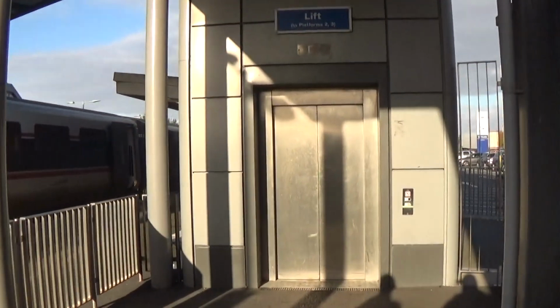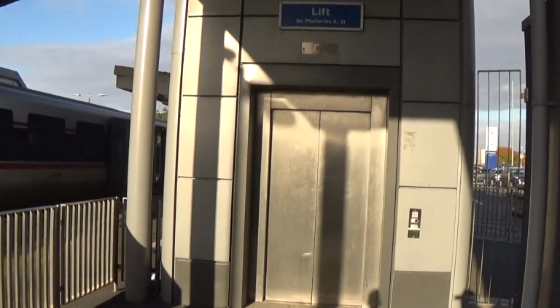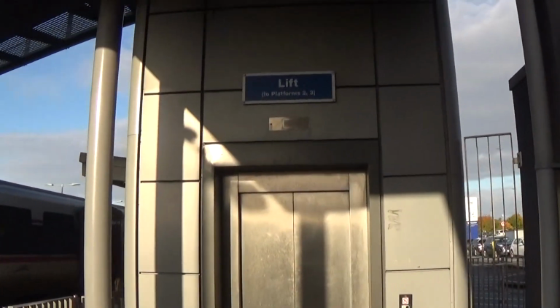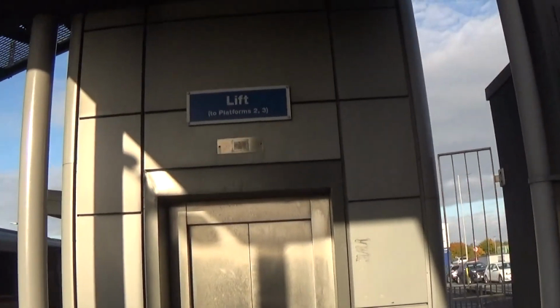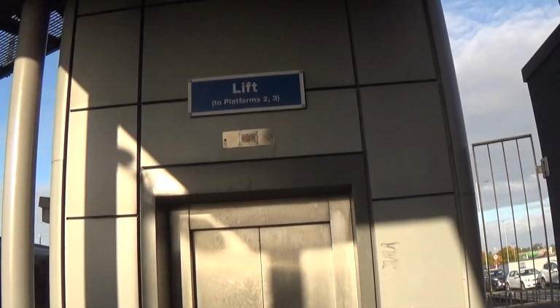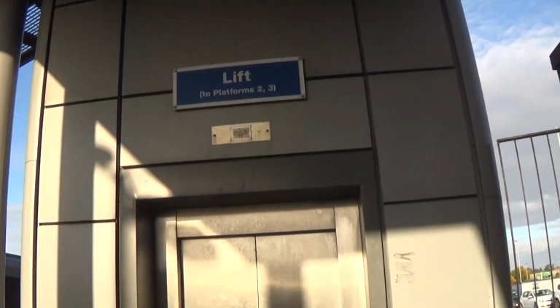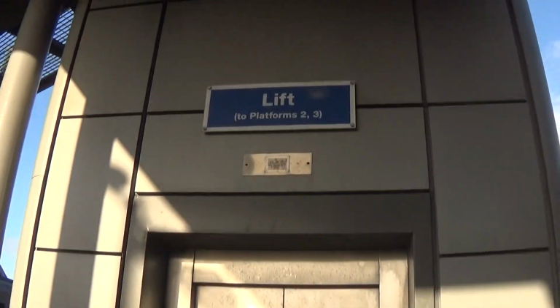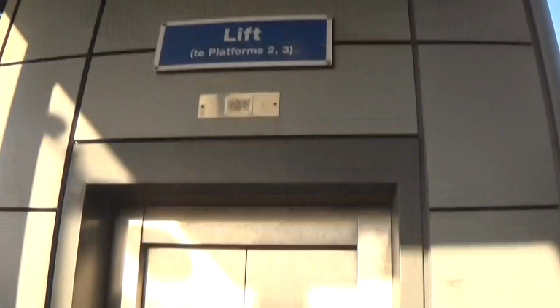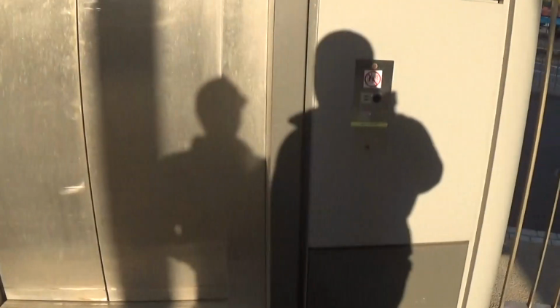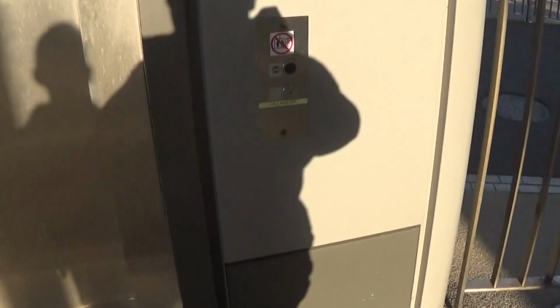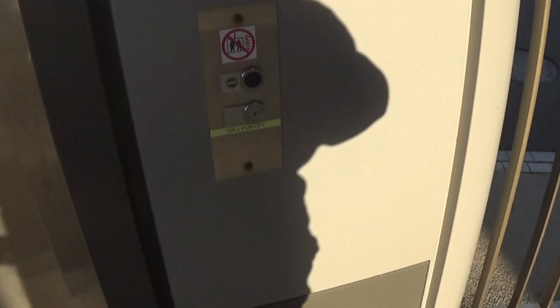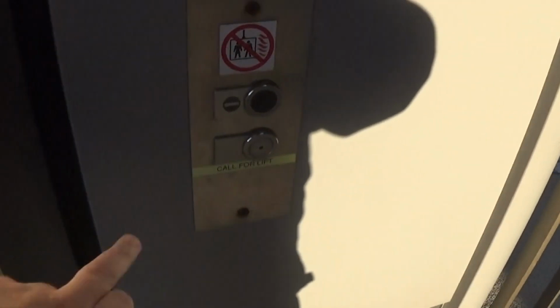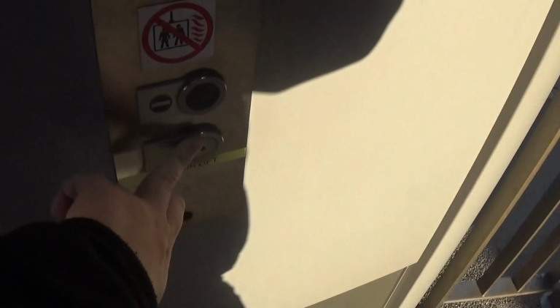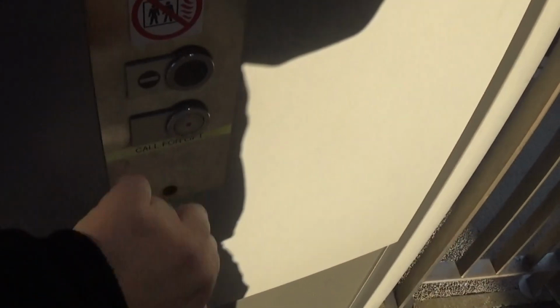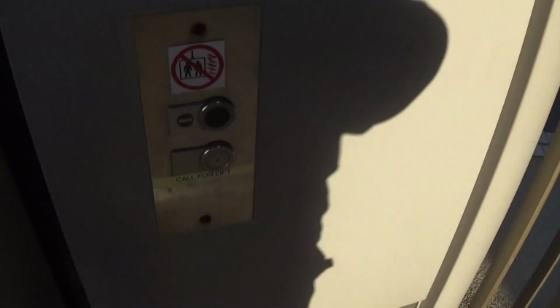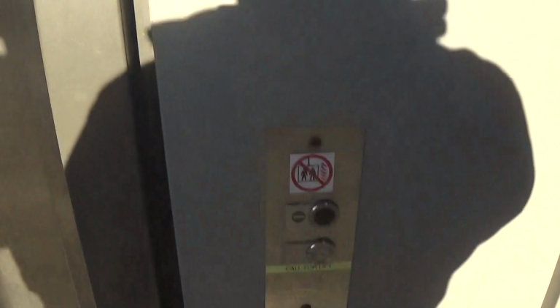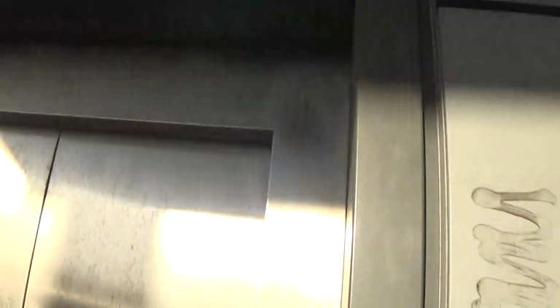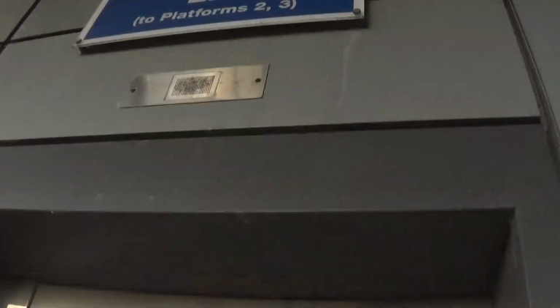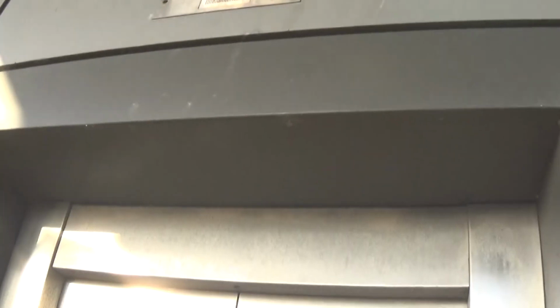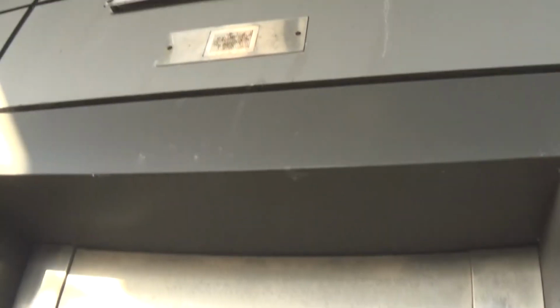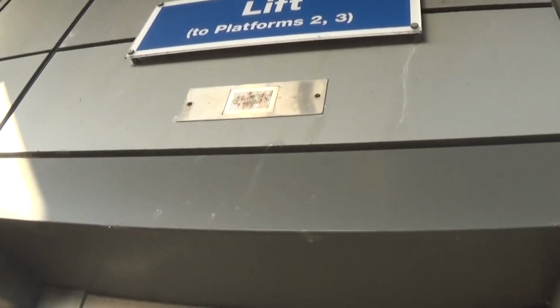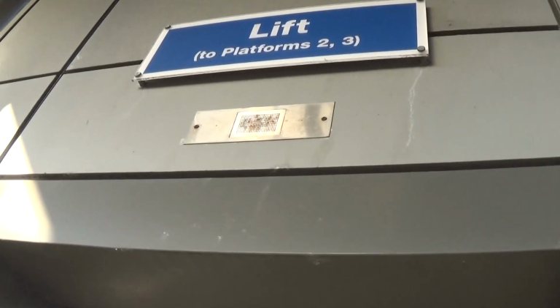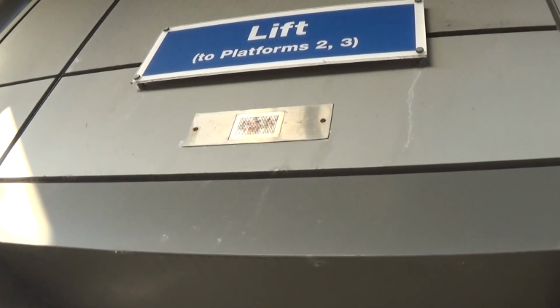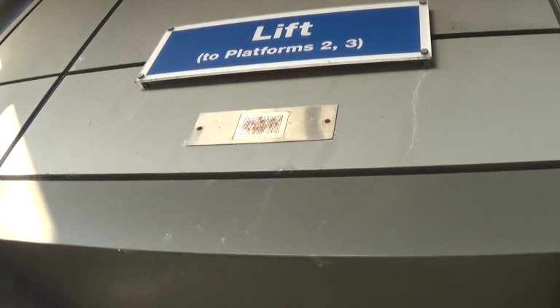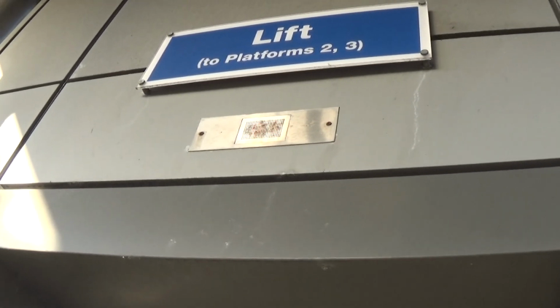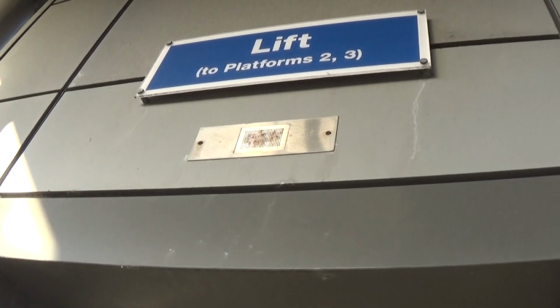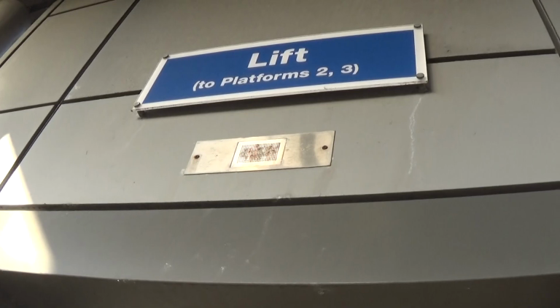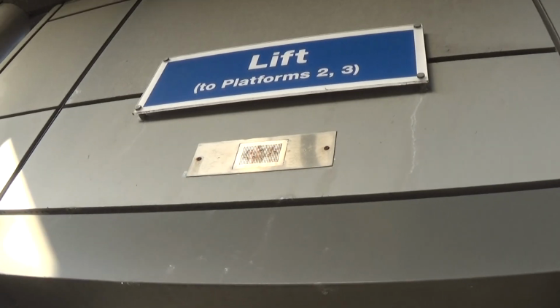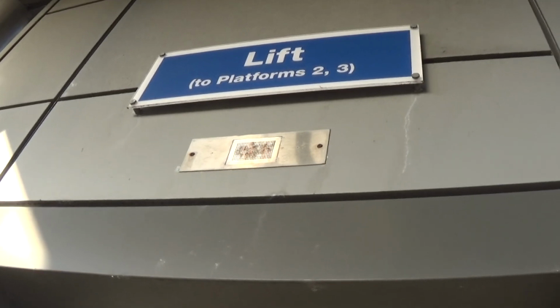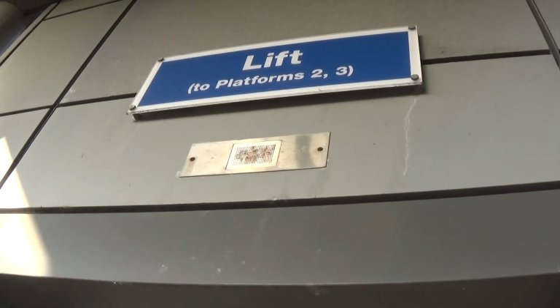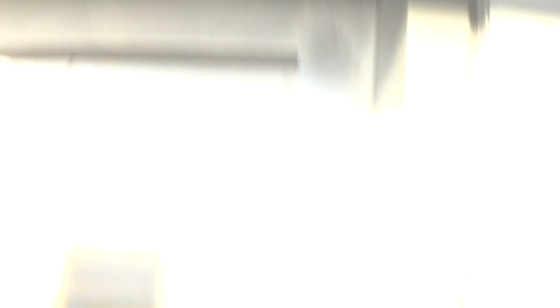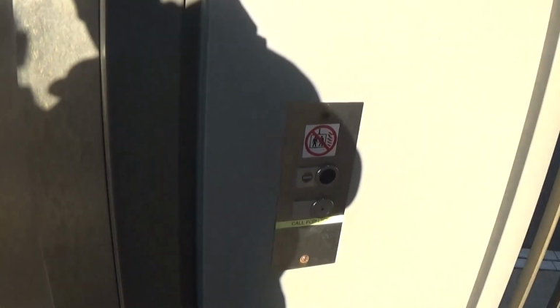This is the elevator at the Portadown train station. These are called EcoDisc and this is a retake. So Lift 2 is coming down now. I'm just going to pick this penny up. Here it is at zero.